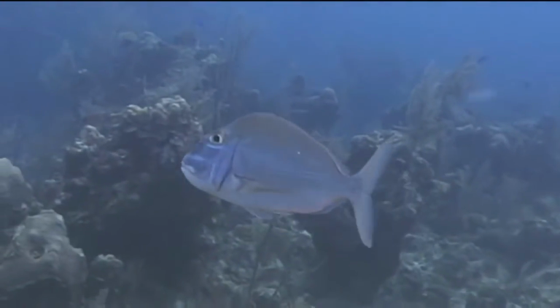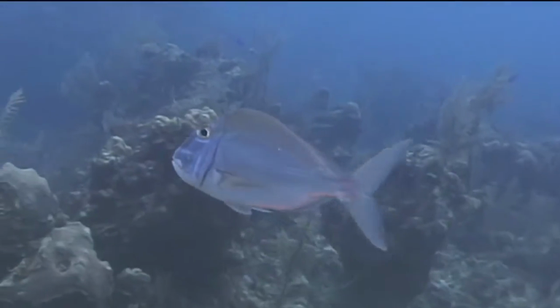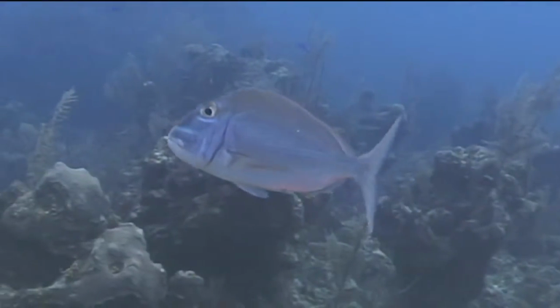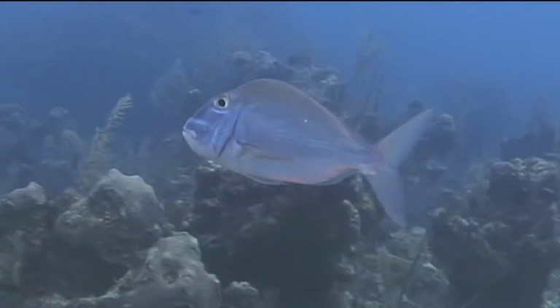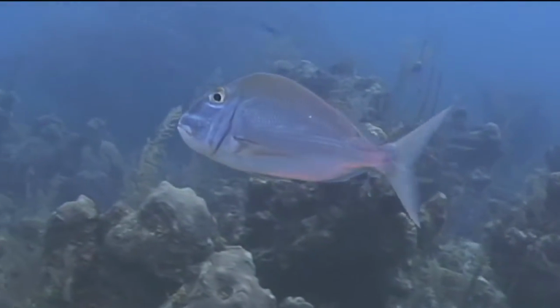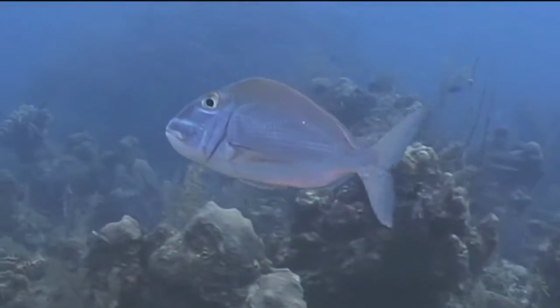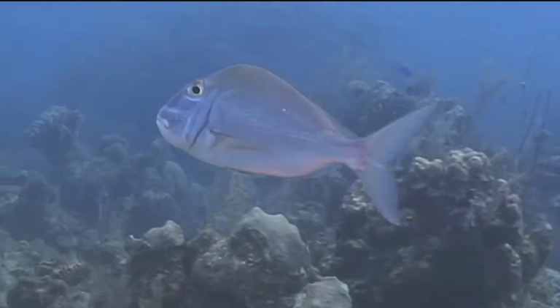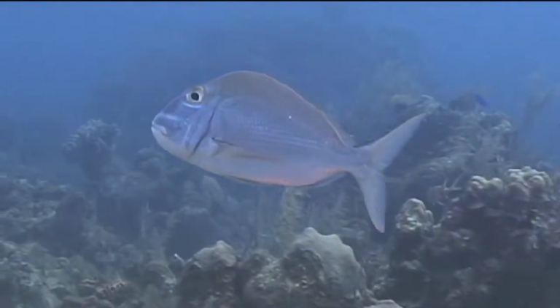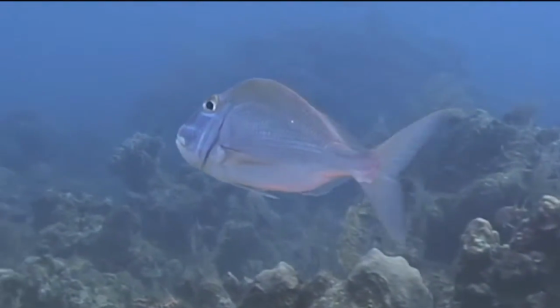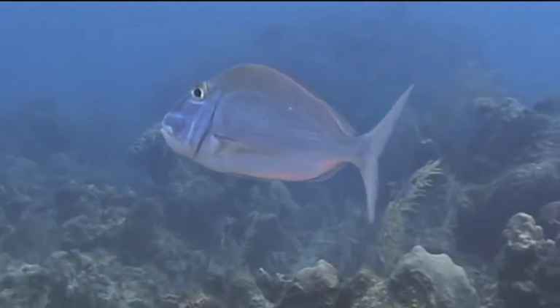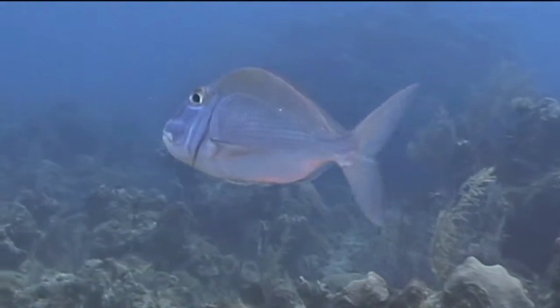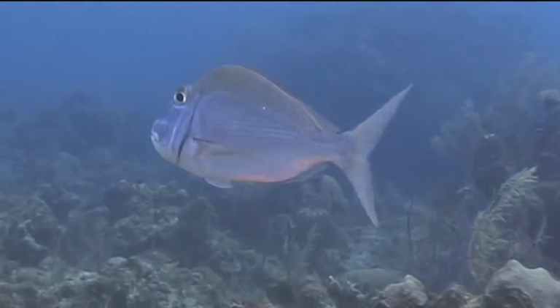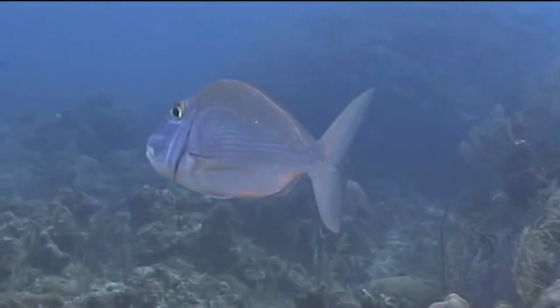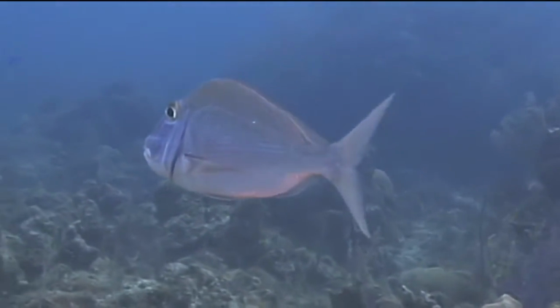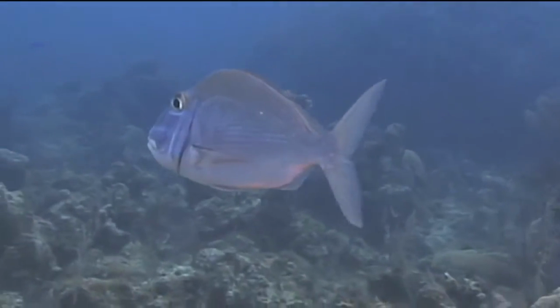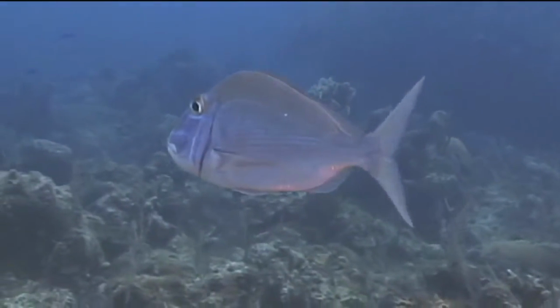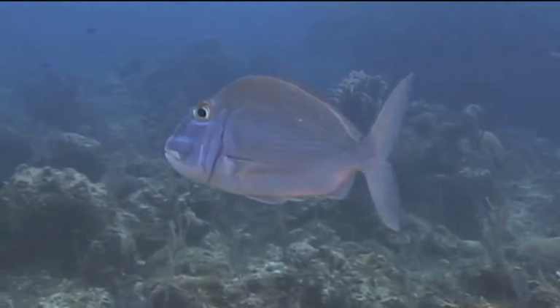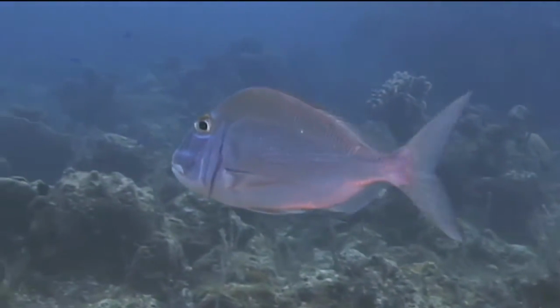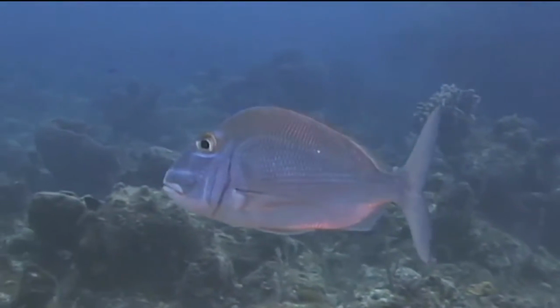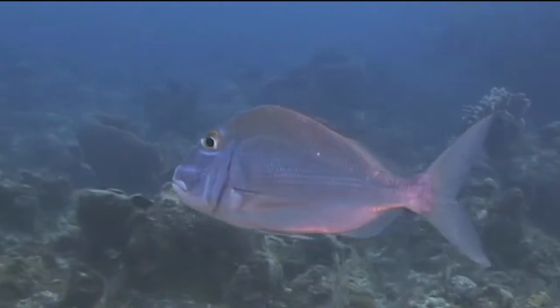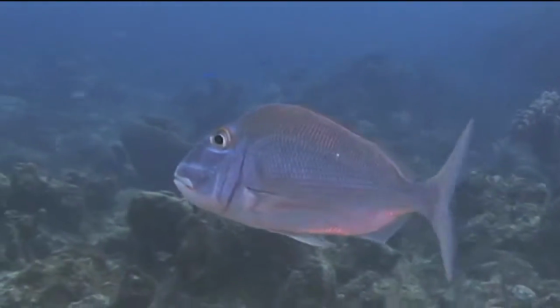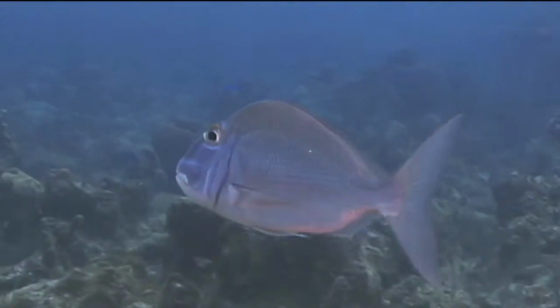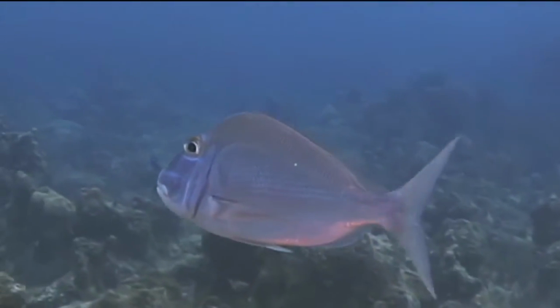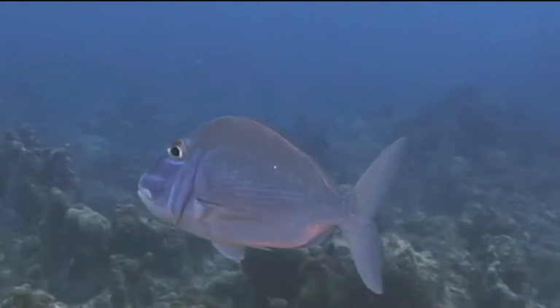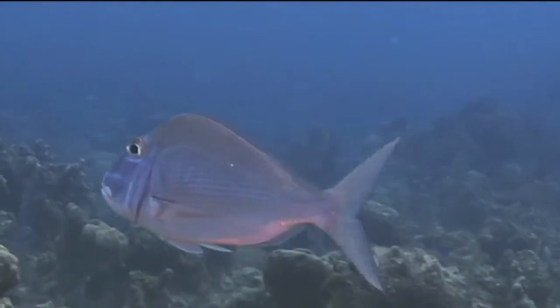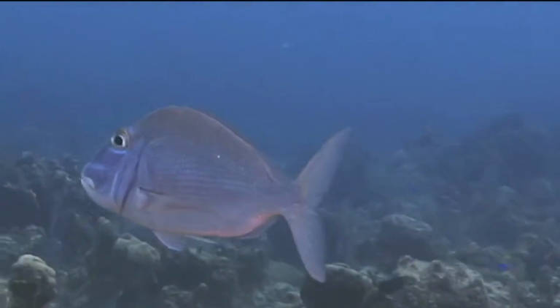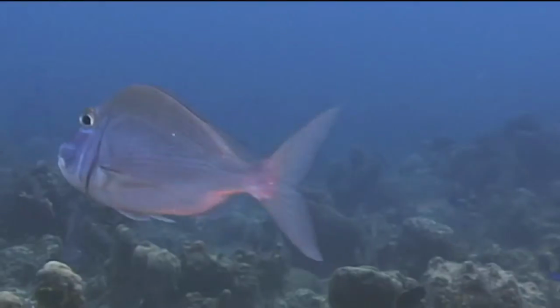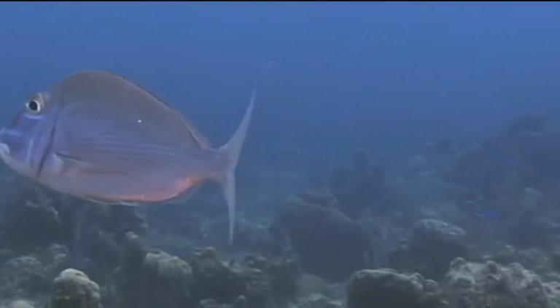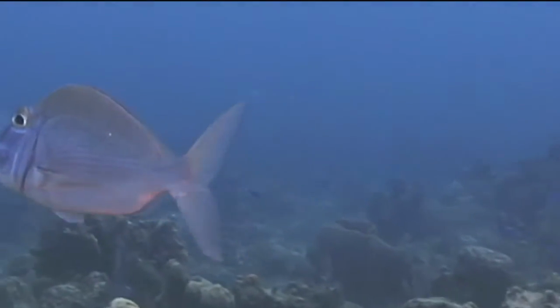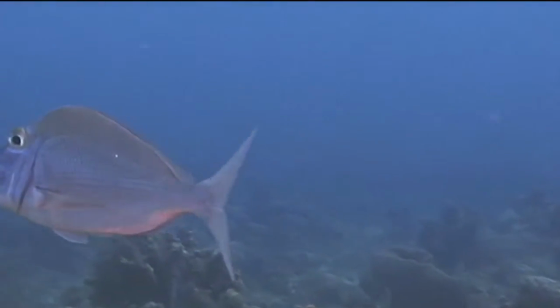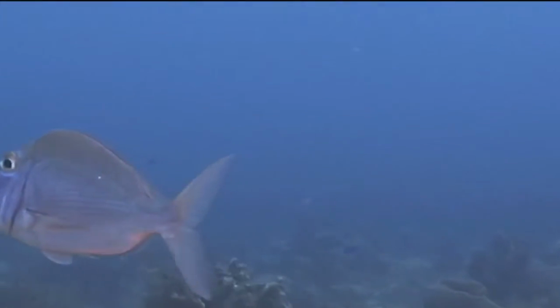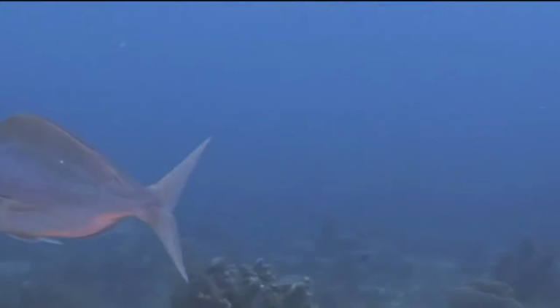They are generally found in waters as deep as 70 feet but also as shallow as just a few feet. Their size is usually between 8 and 14 inches, but some individuals have been reported to reach a size of 16 to 20 inches.